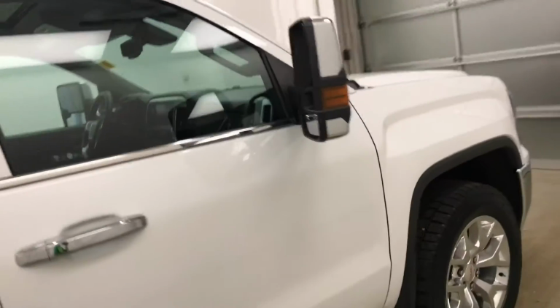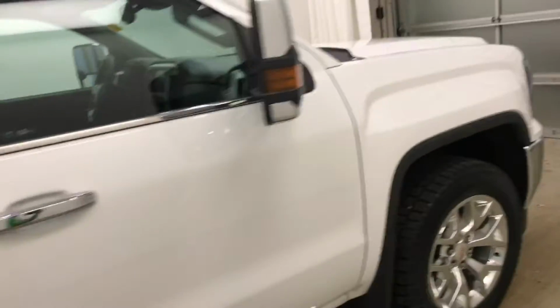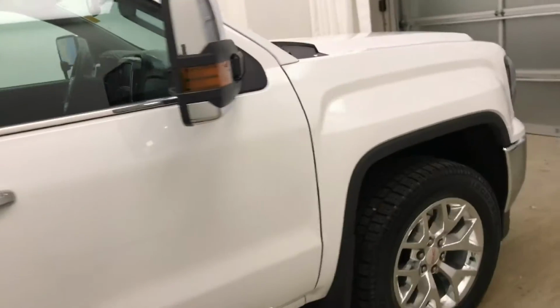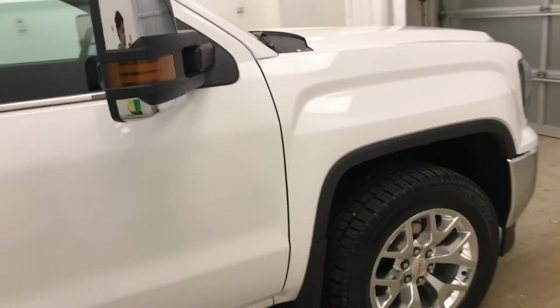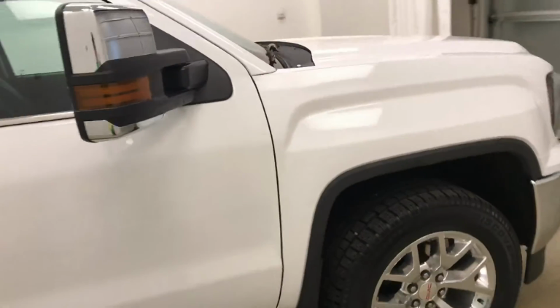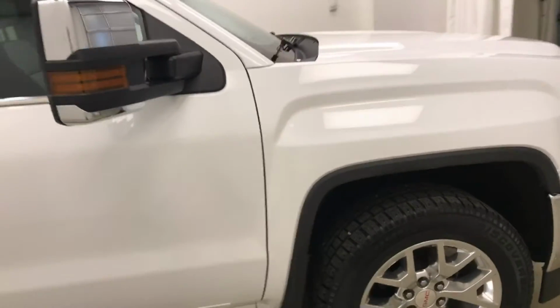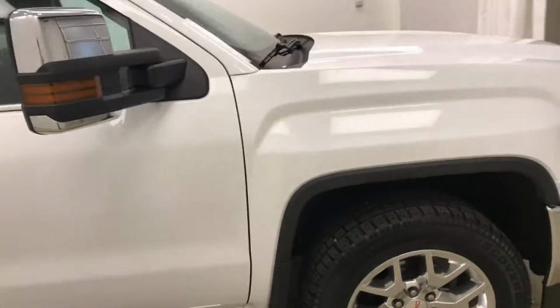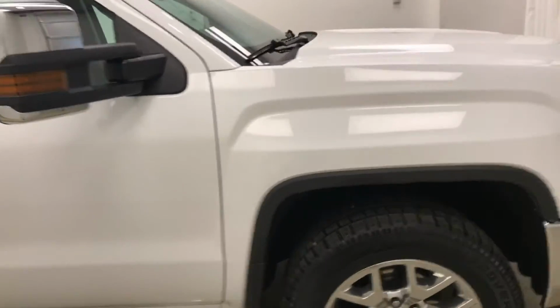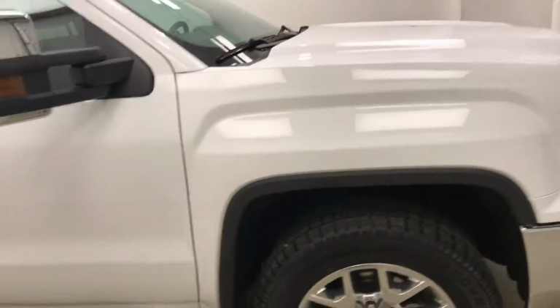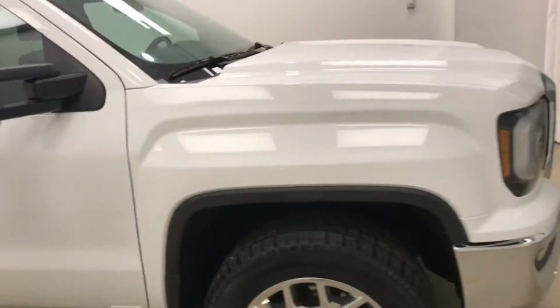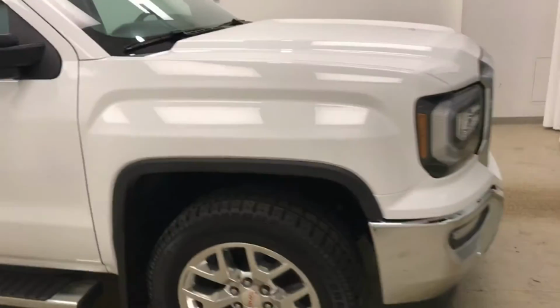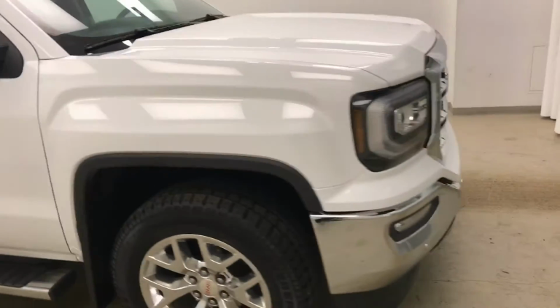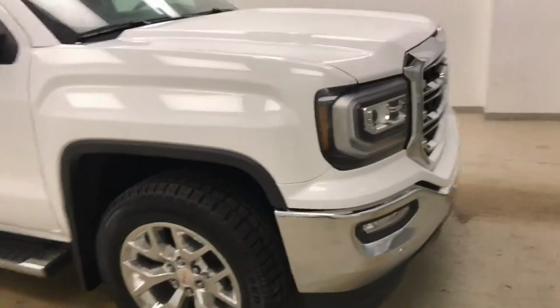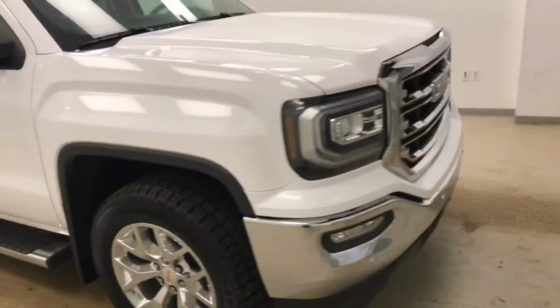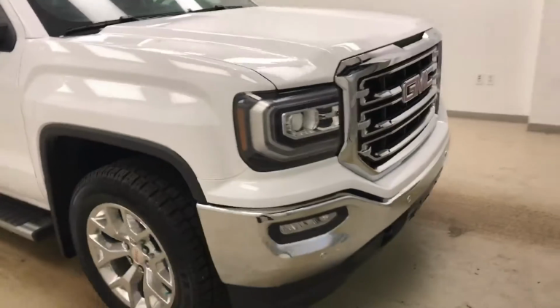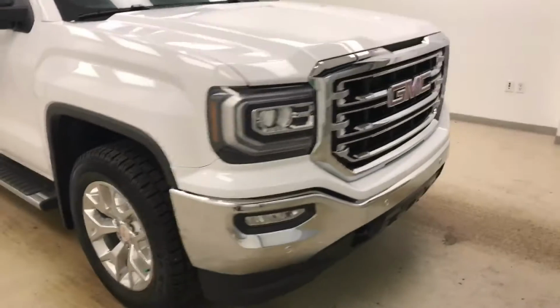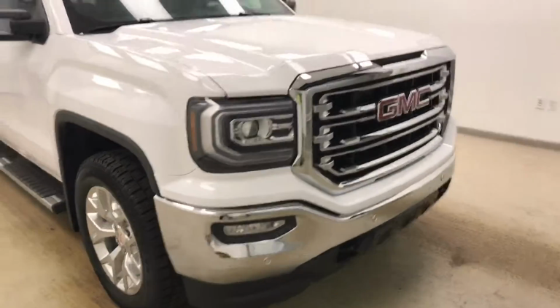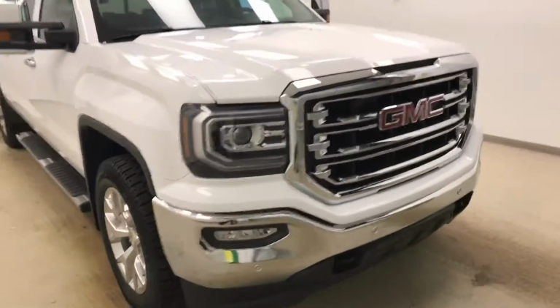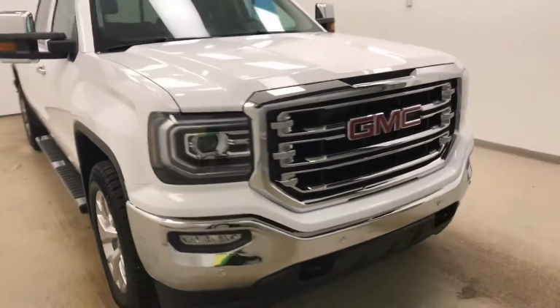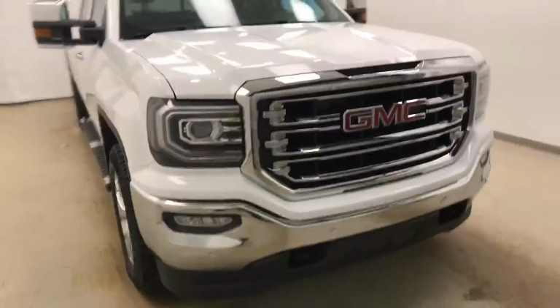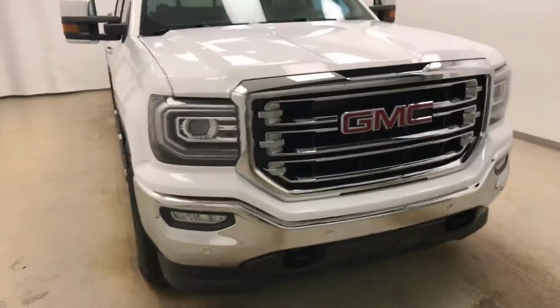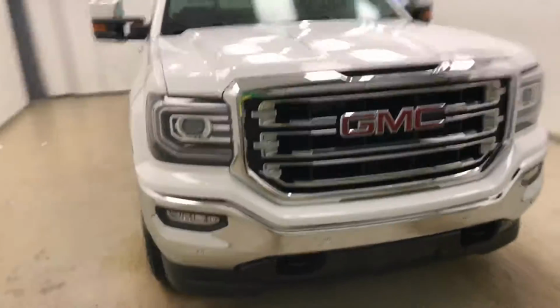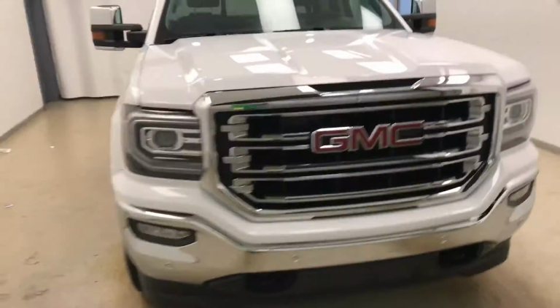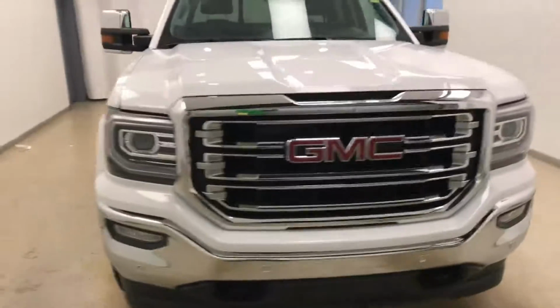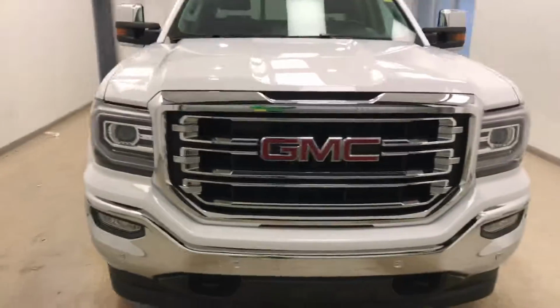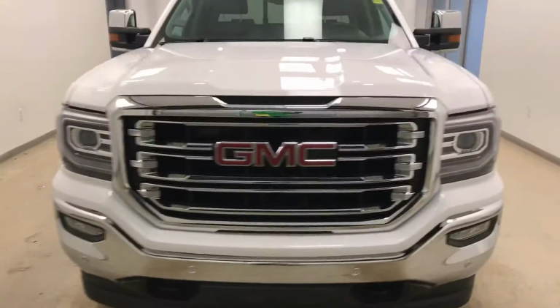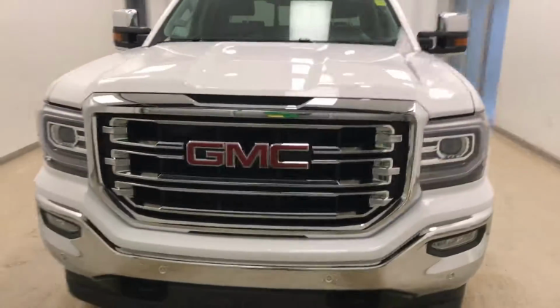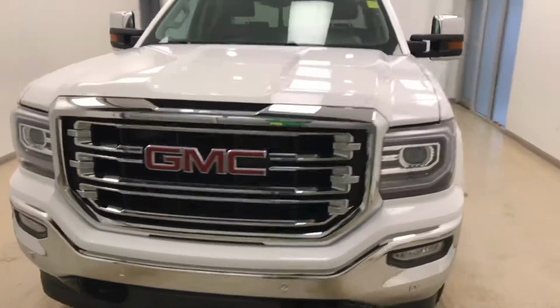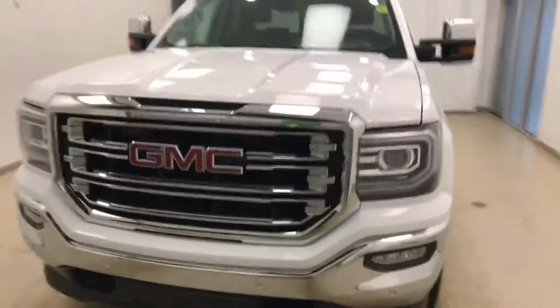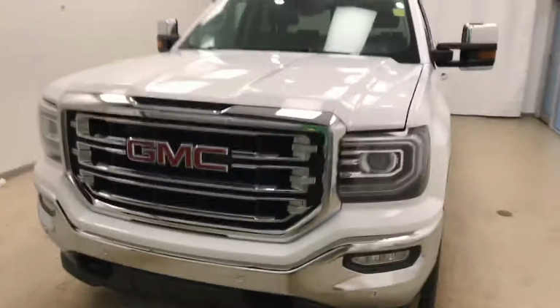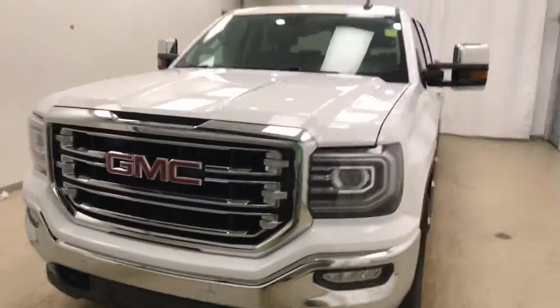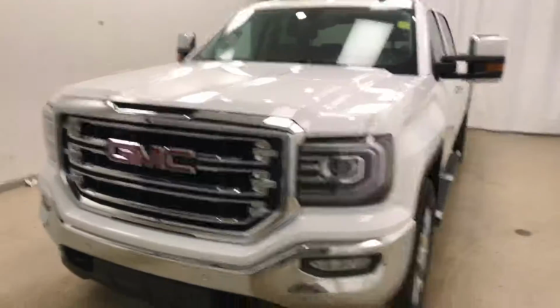Once again, this is stock number 186874 on a 2017 GMC Sierra 1500 and our exterior color is white.